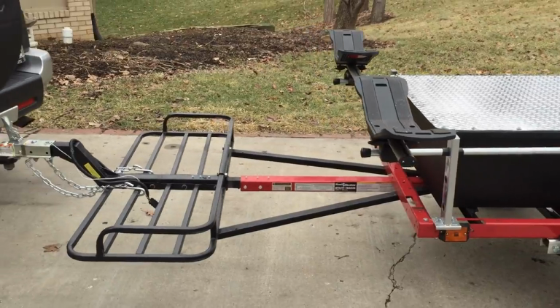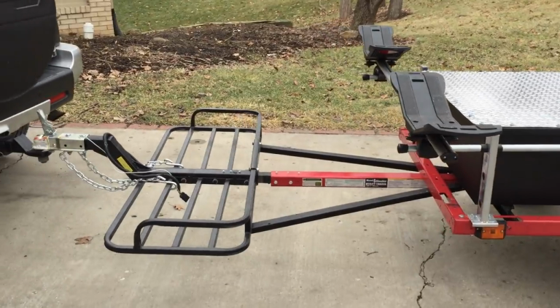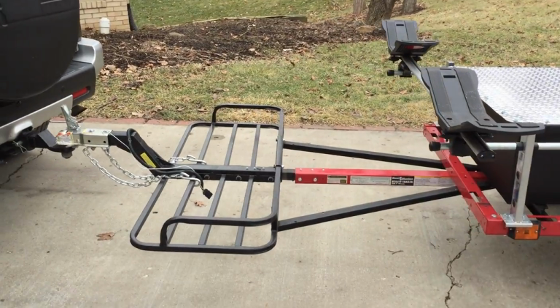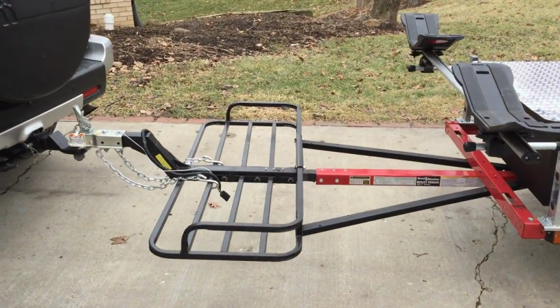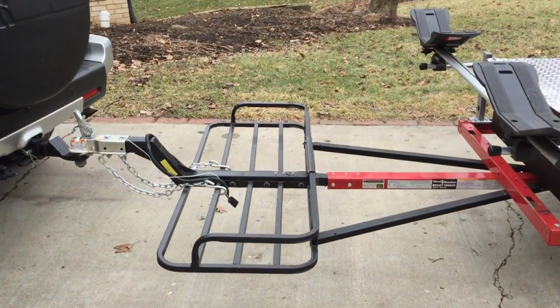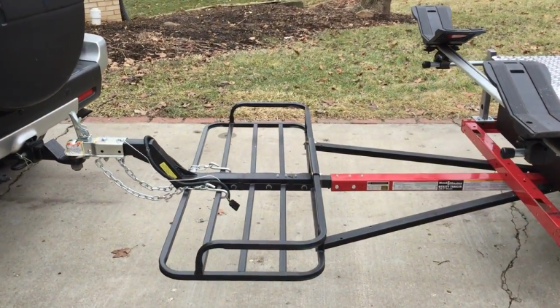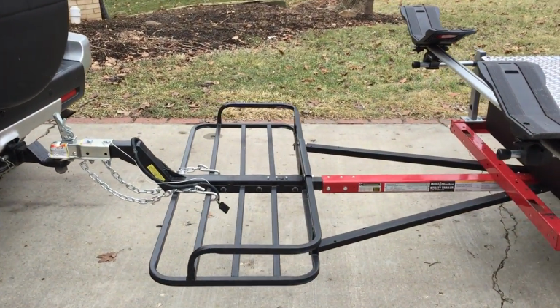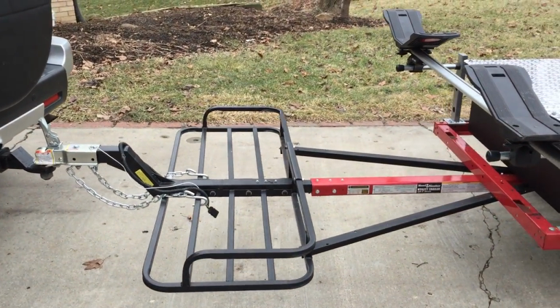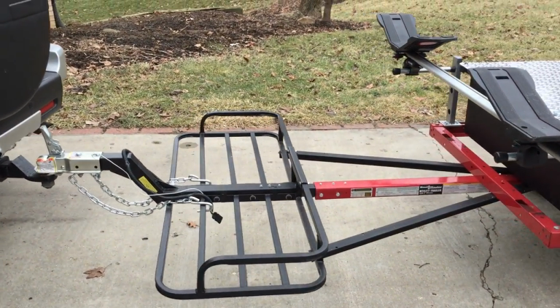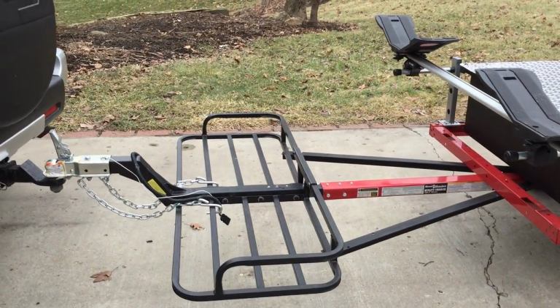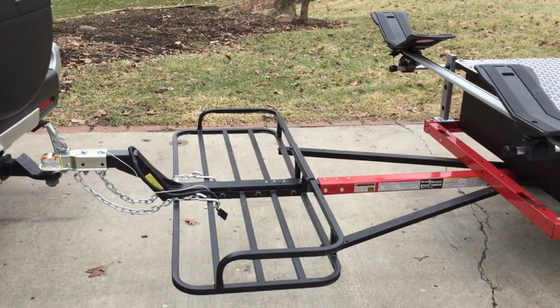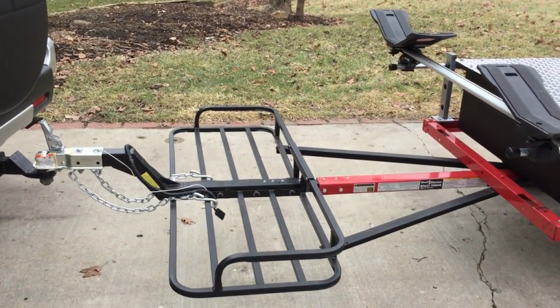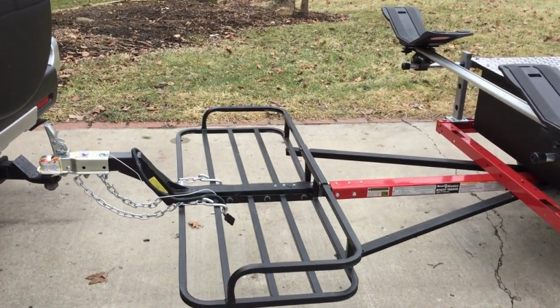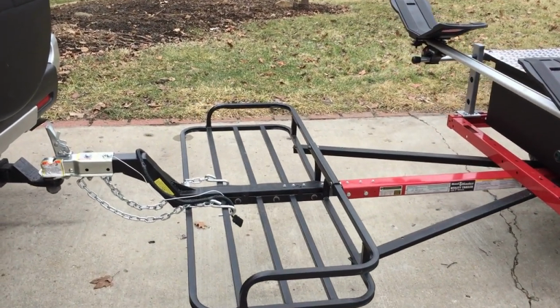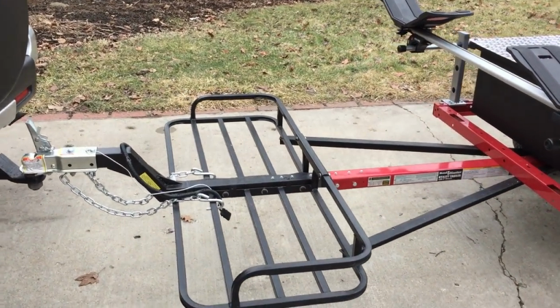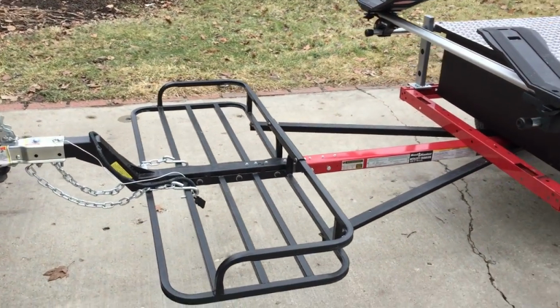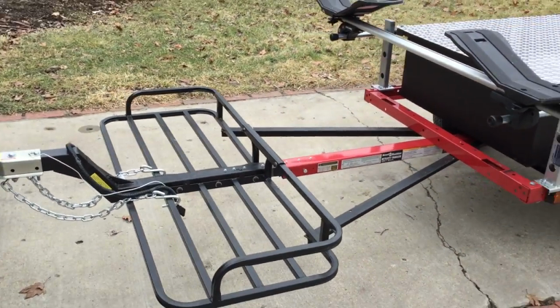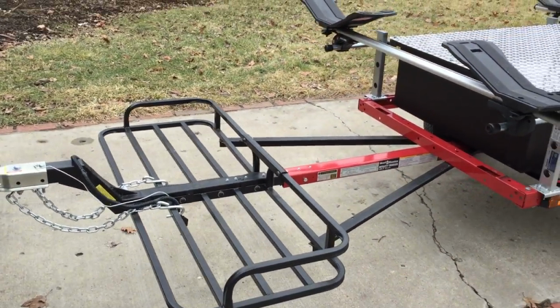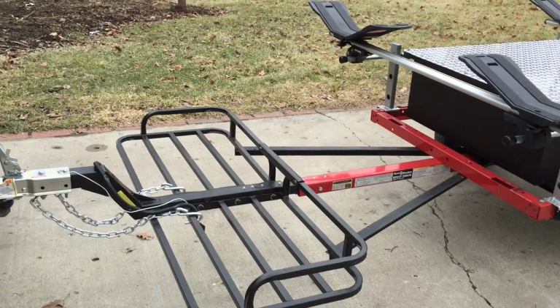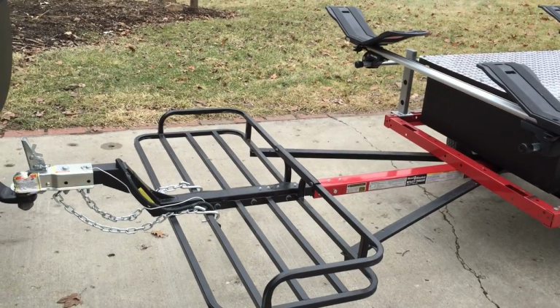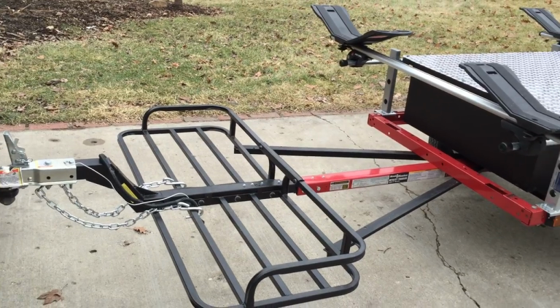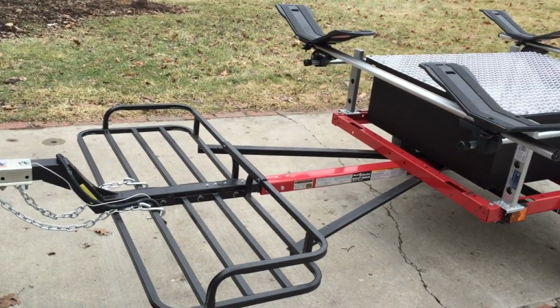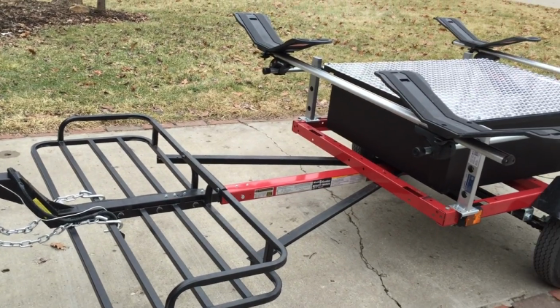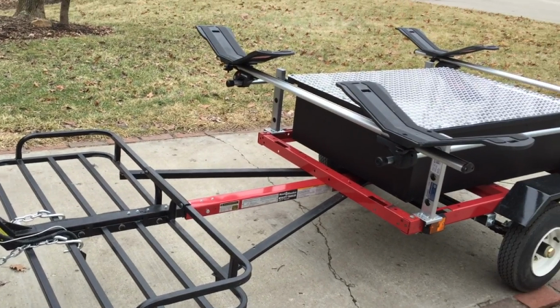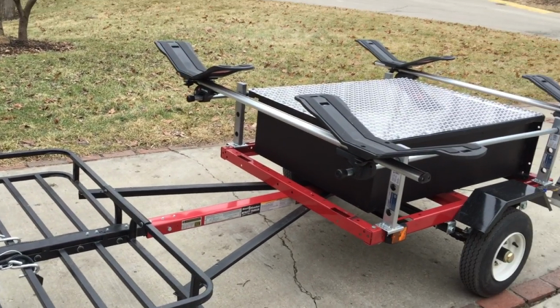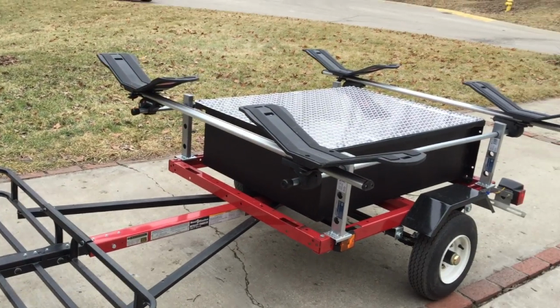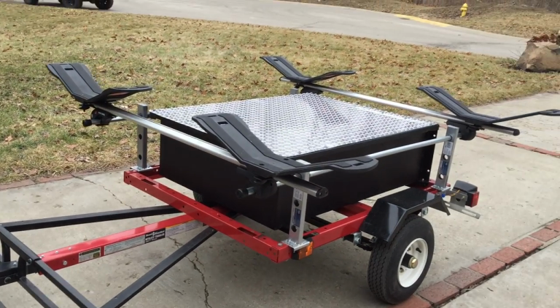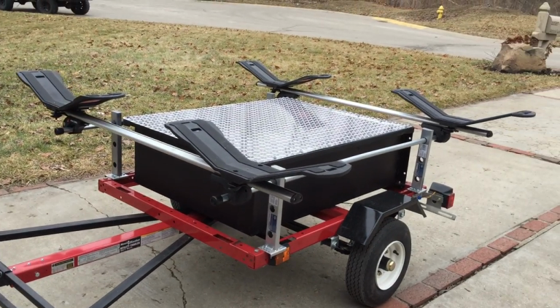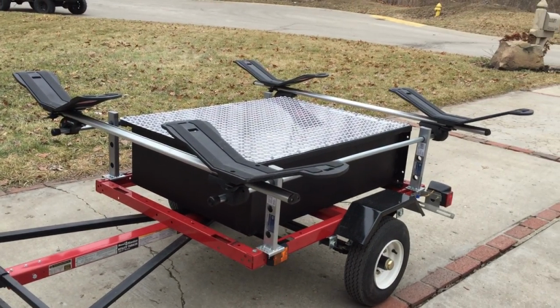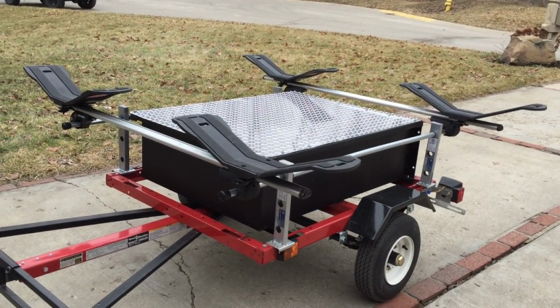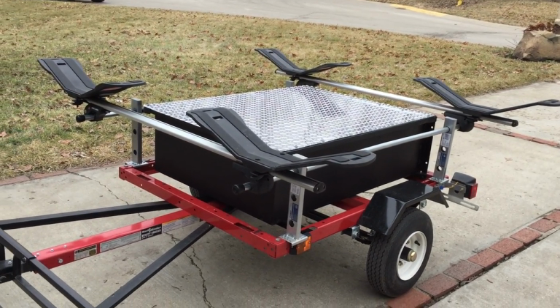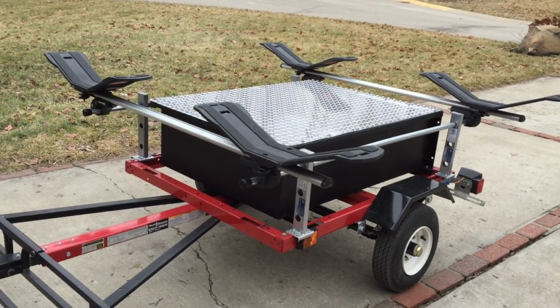I added a front end to it also from Harbor Freight. I think this is for ATVs — a rack — and everything works perfect. Goes down the road nice.